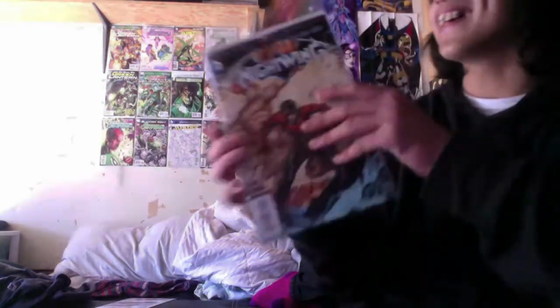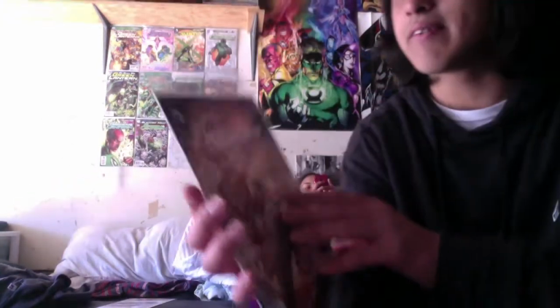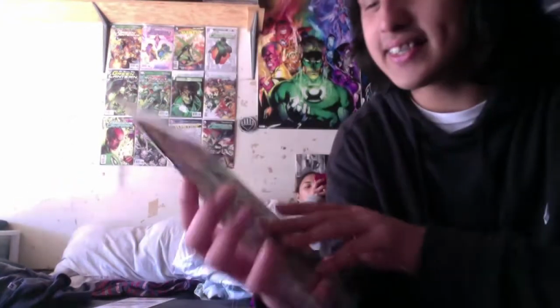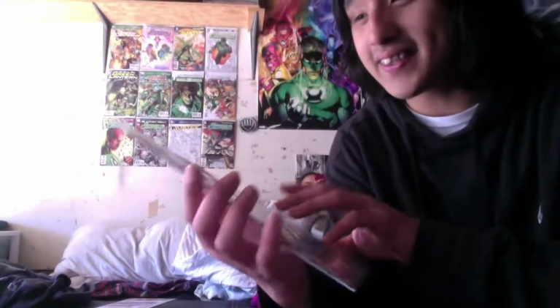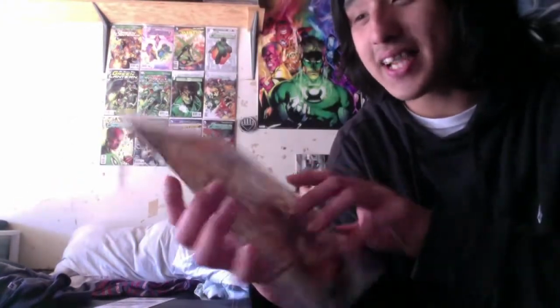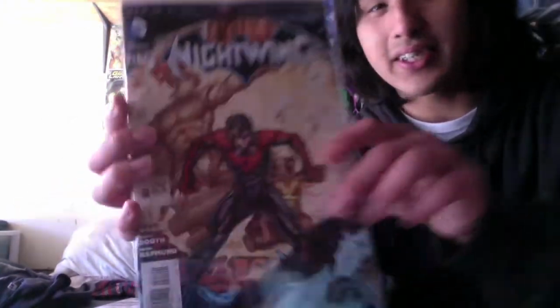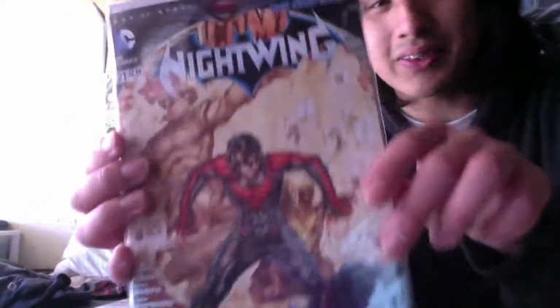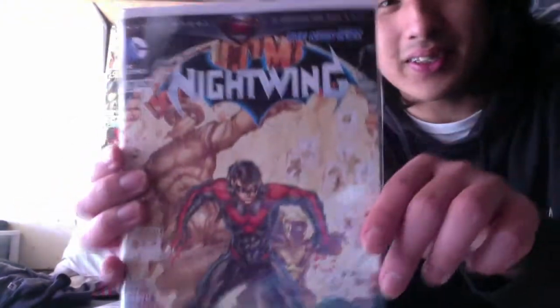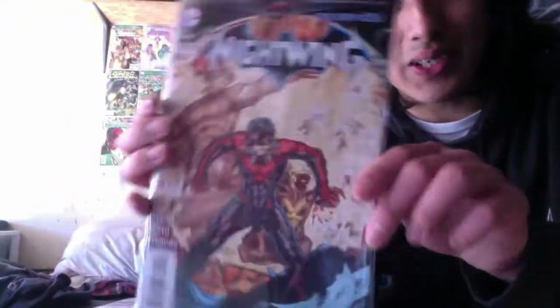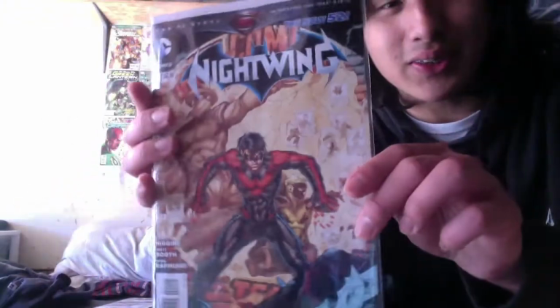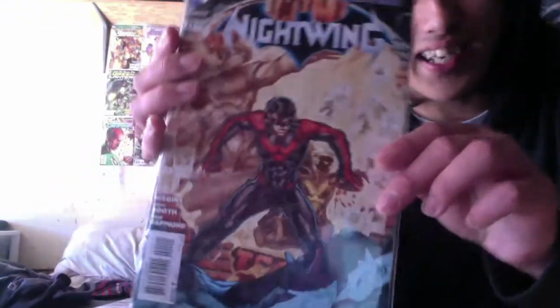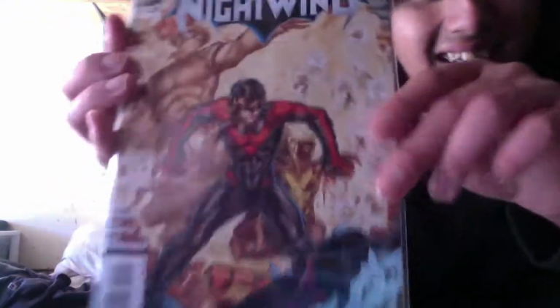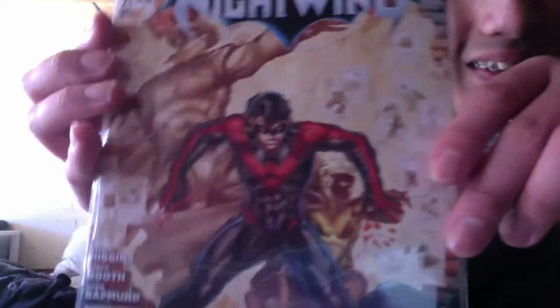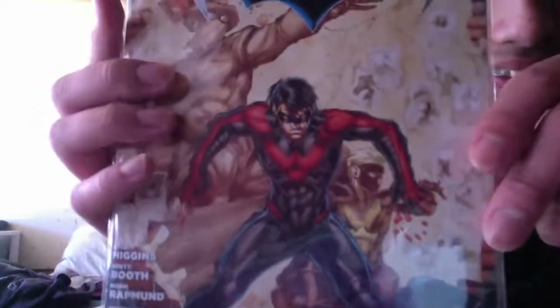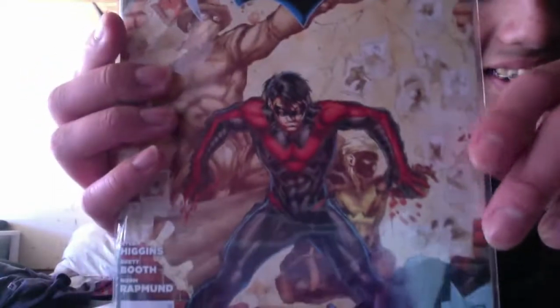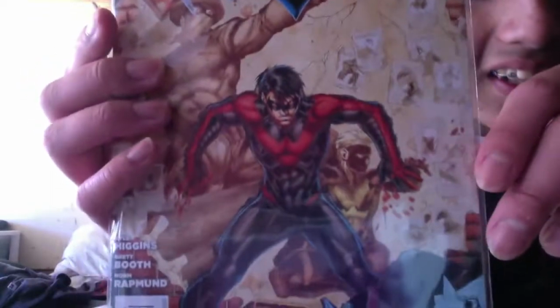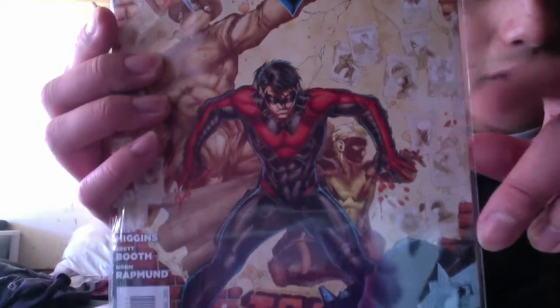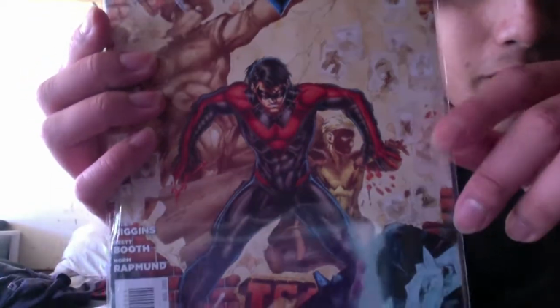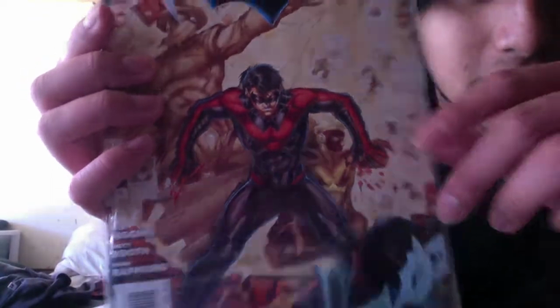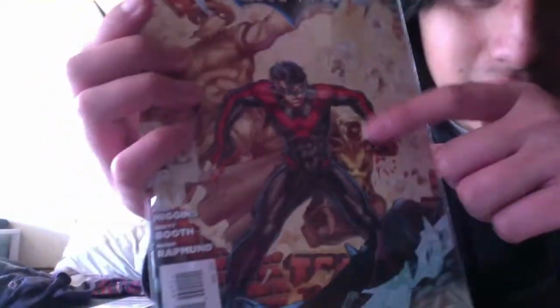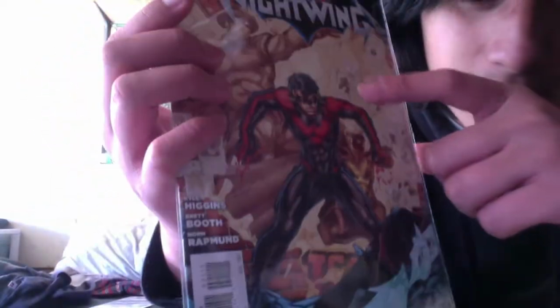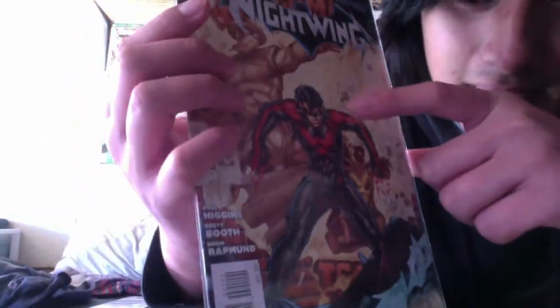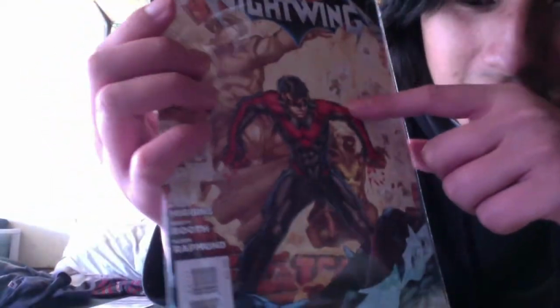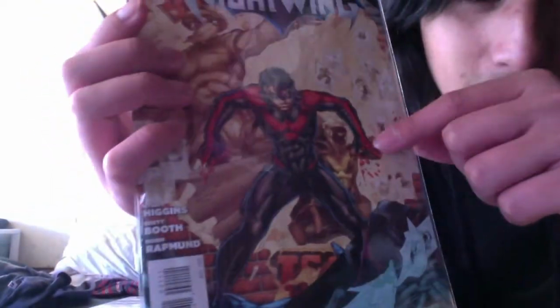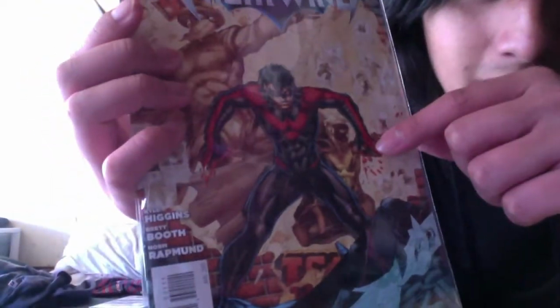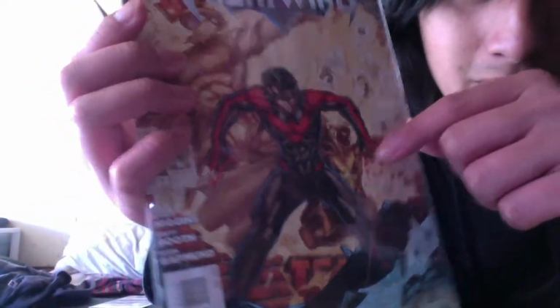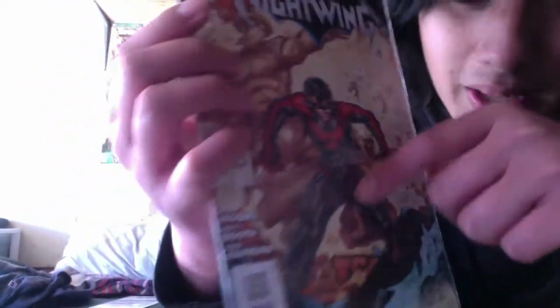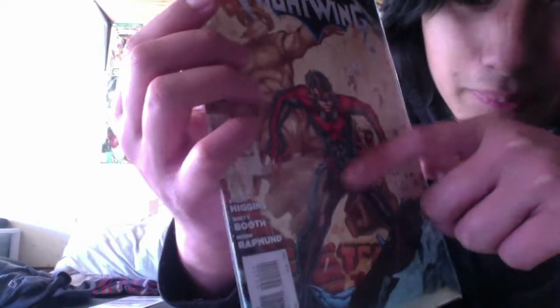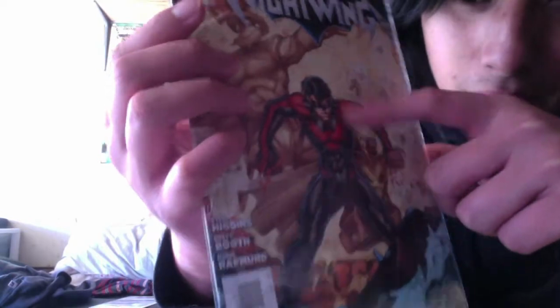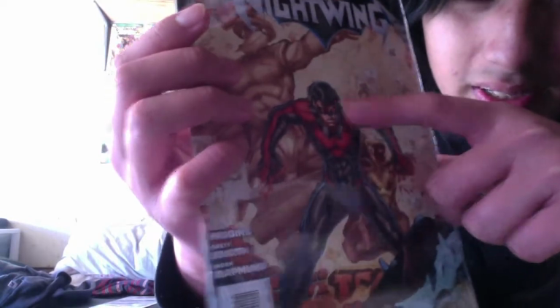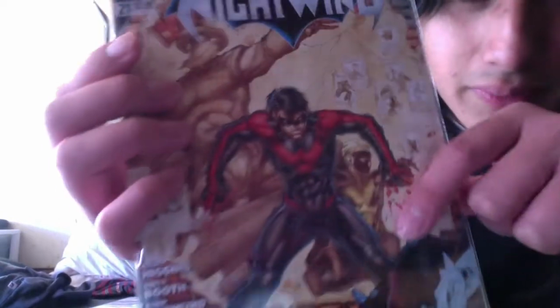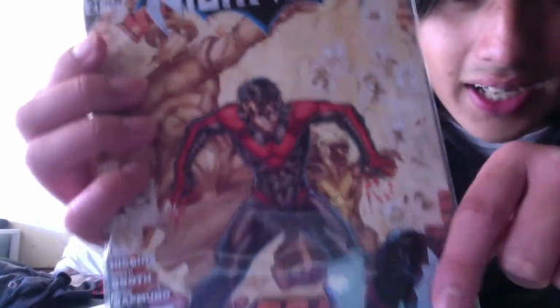Next I got Nightwing issue 21. The cover looks cool but I hate how Nightwing's costume looks — it looks like the one from Arkham City with the blue line going around to his fingertips. But I don't like the belt part and the little eyeliner.